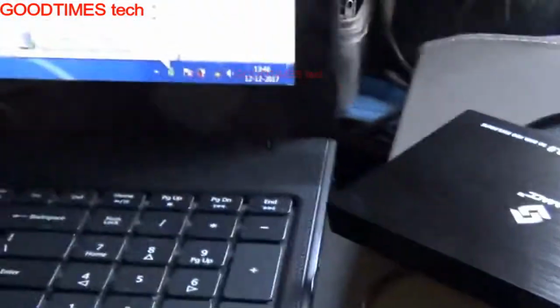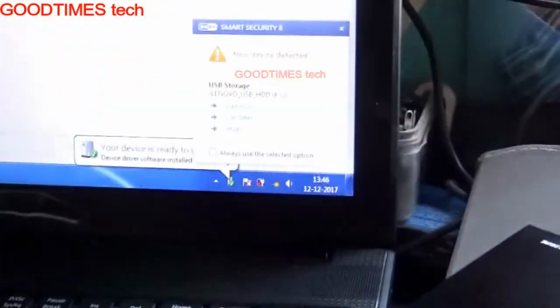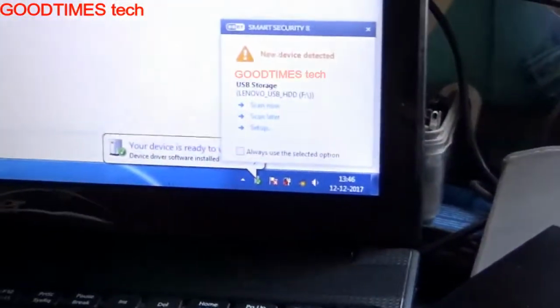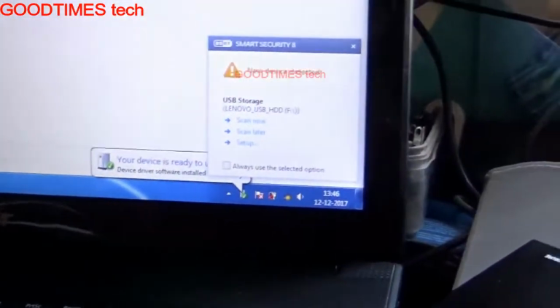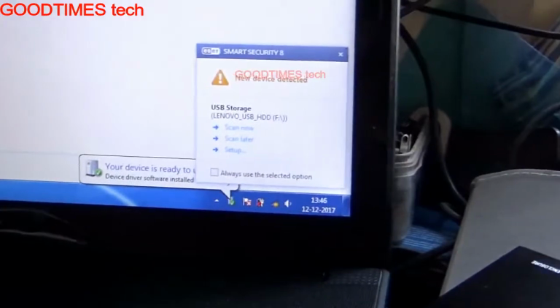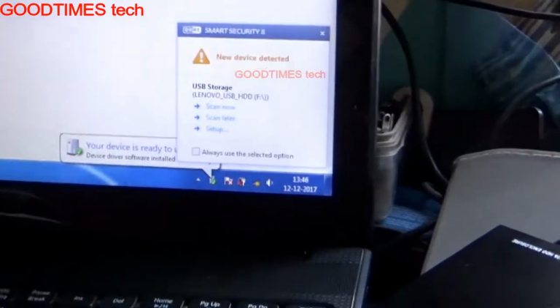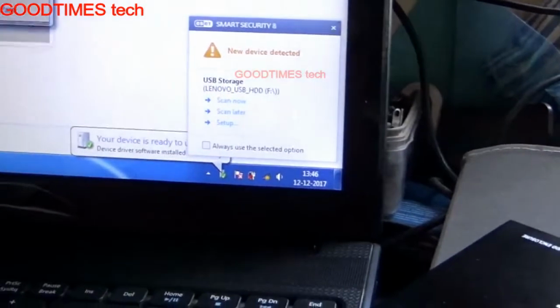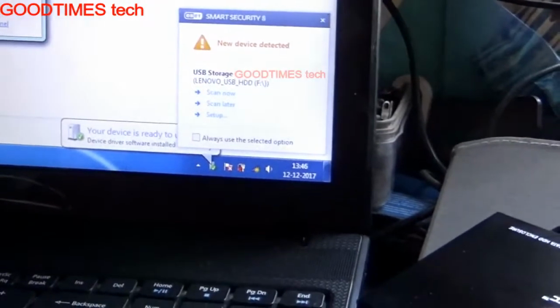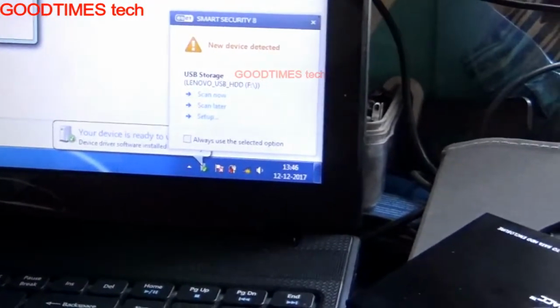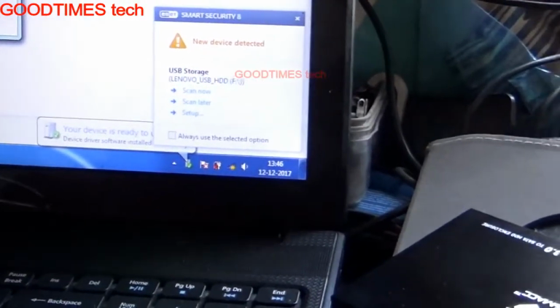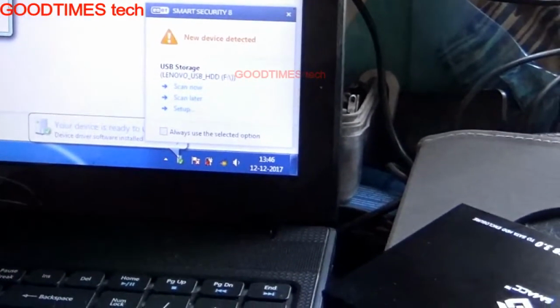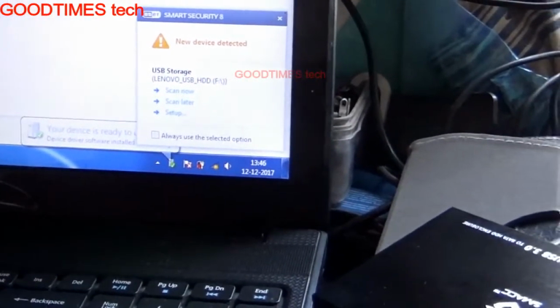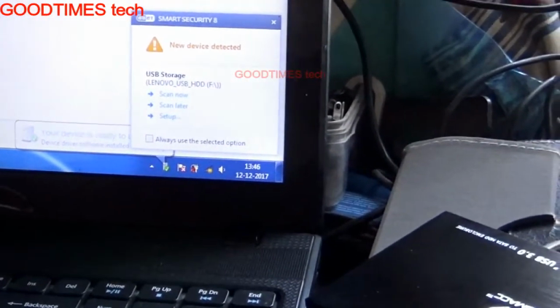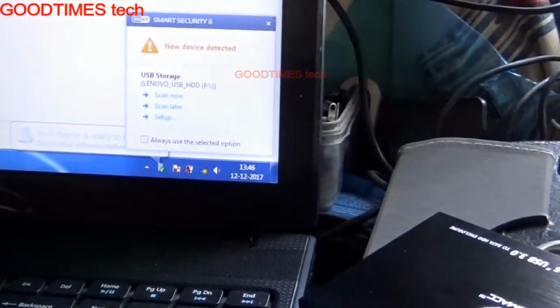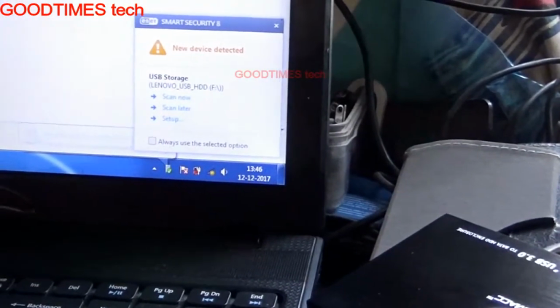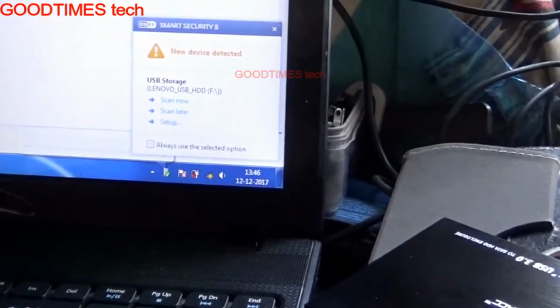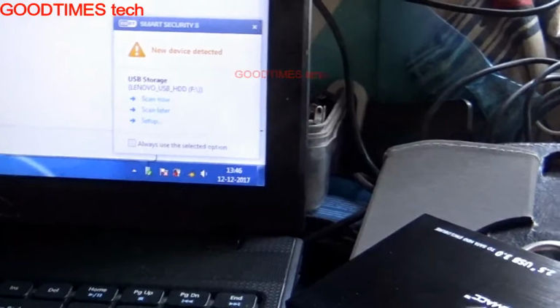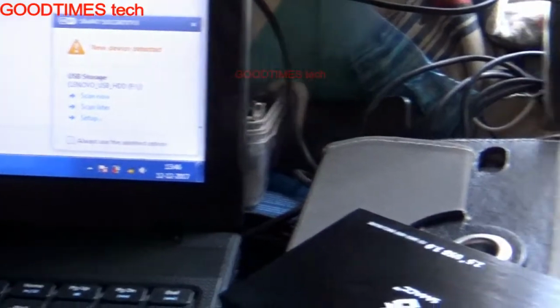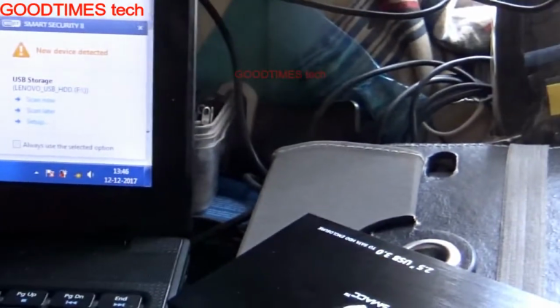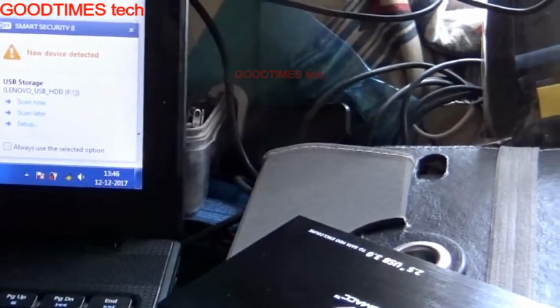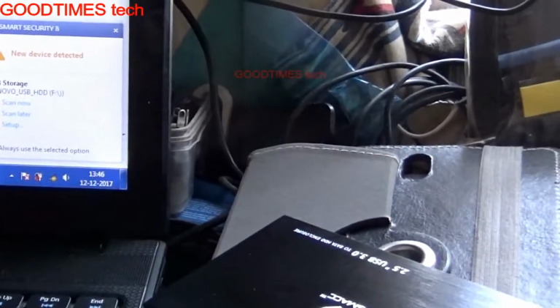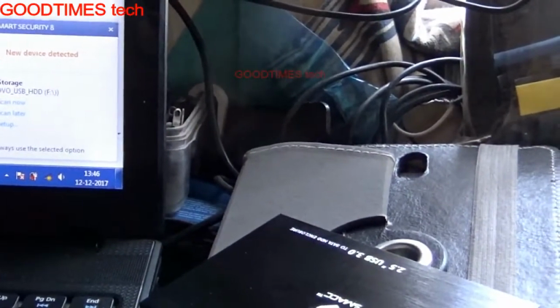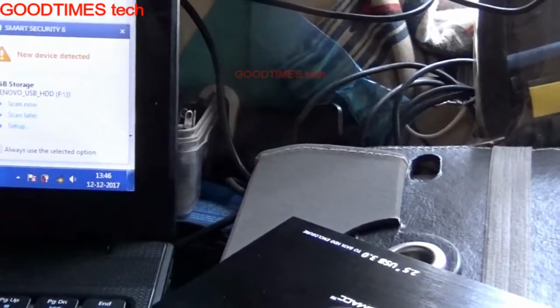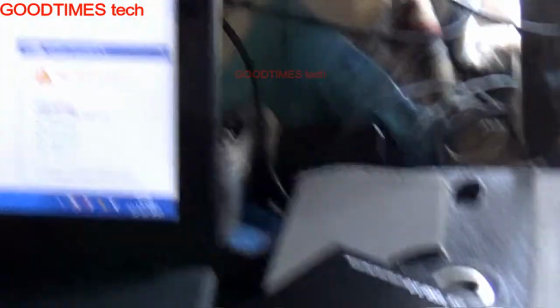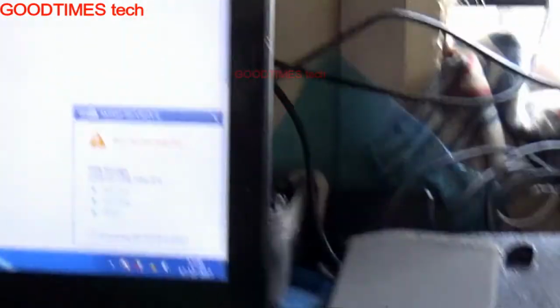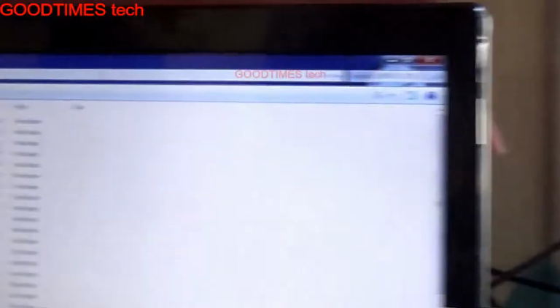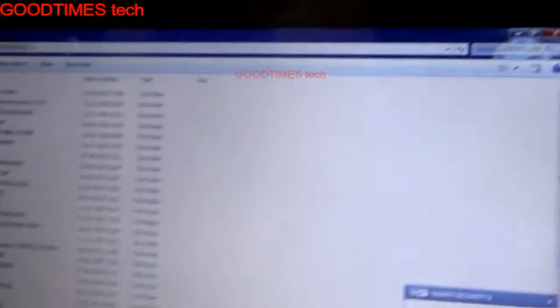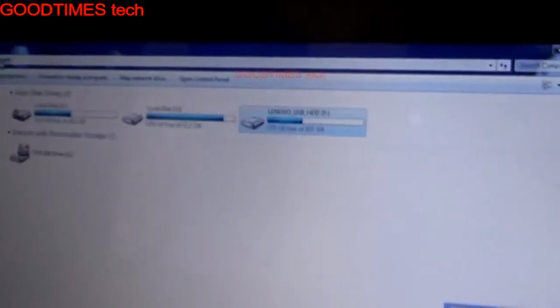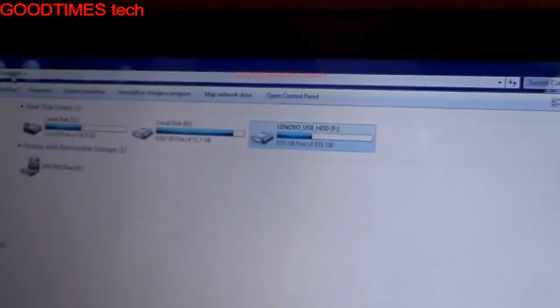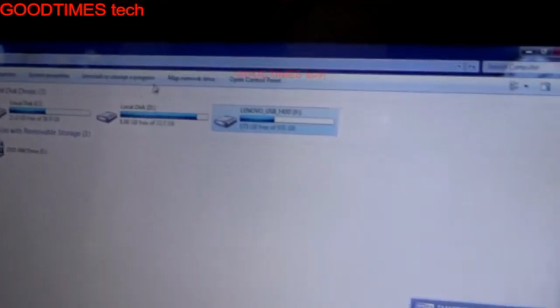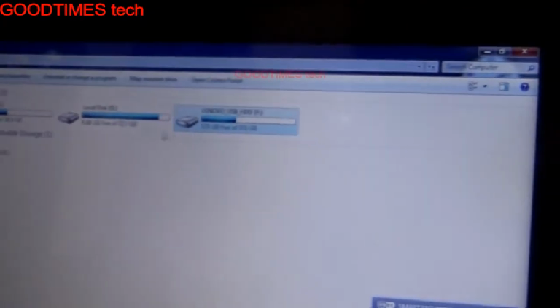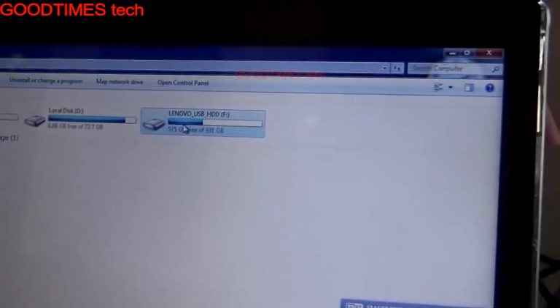Okay, so the new device is ready. The hard disk is also ready, this casing is also working fine — it's reading. Here you can see.